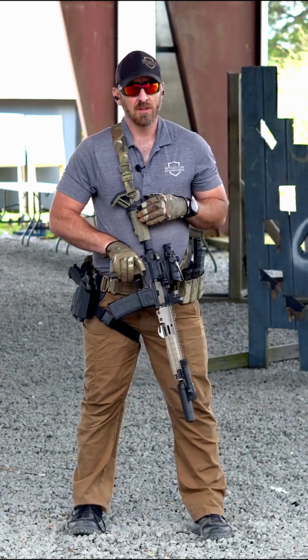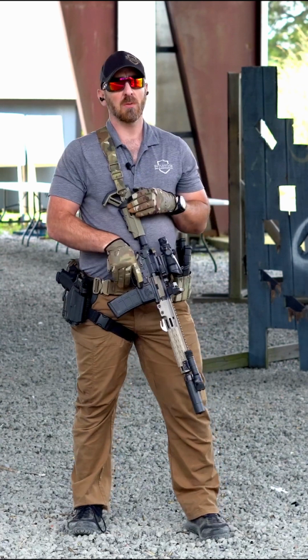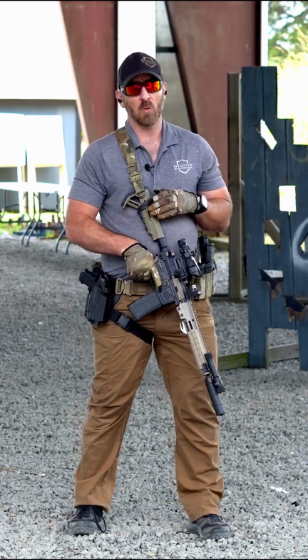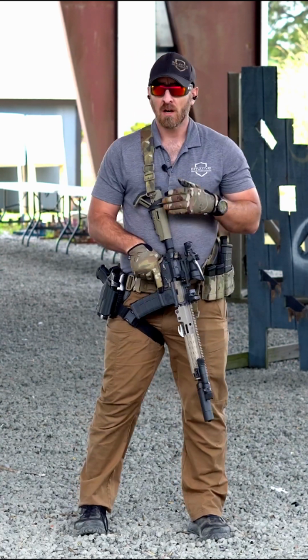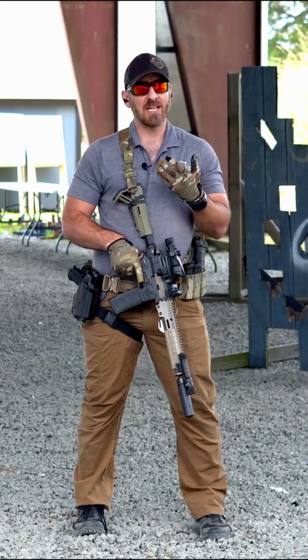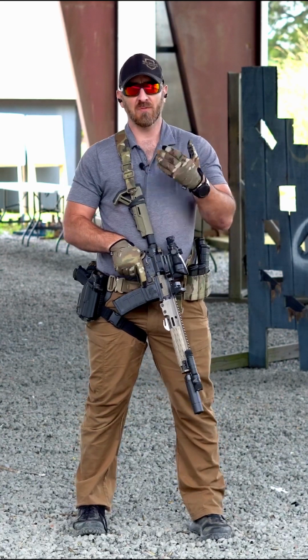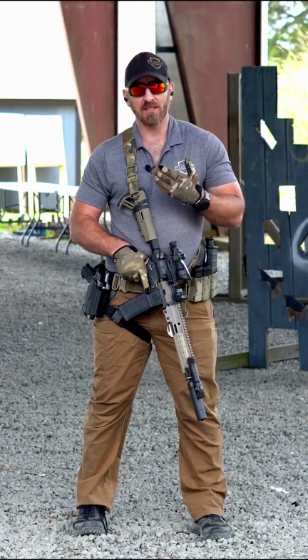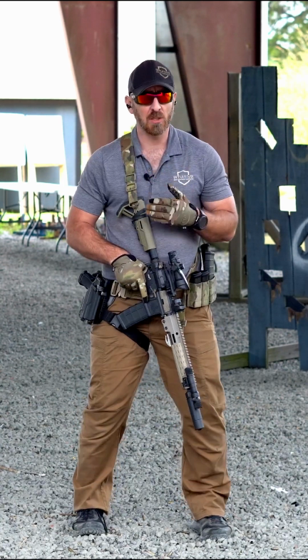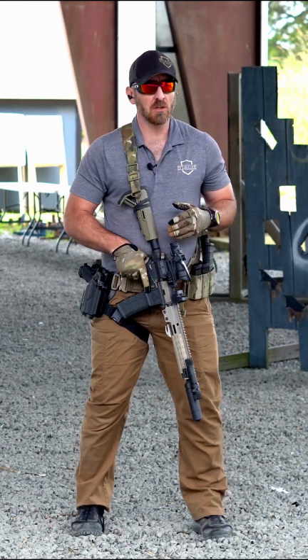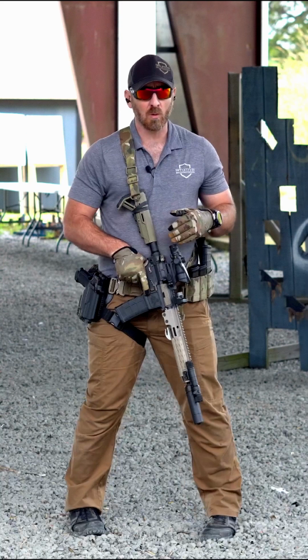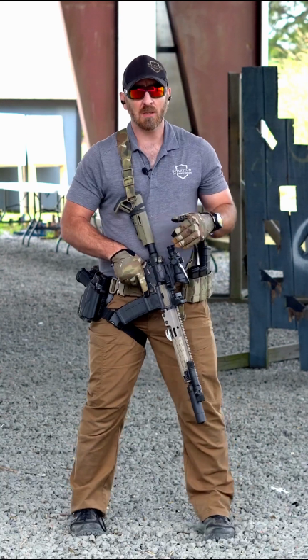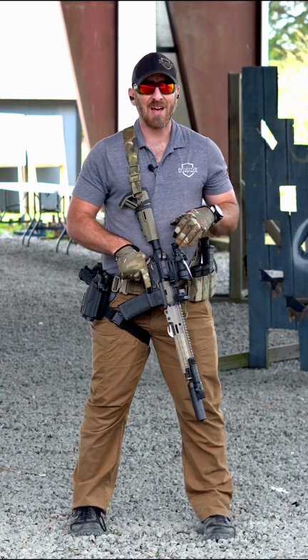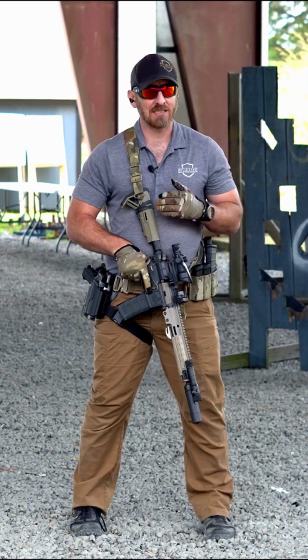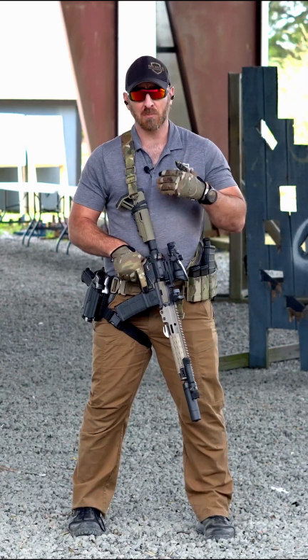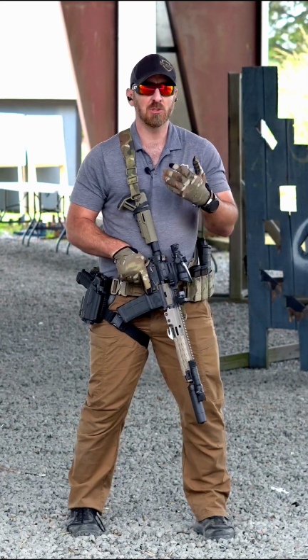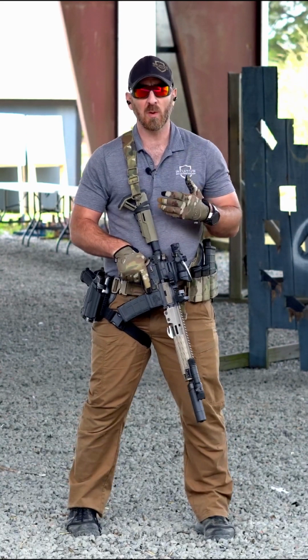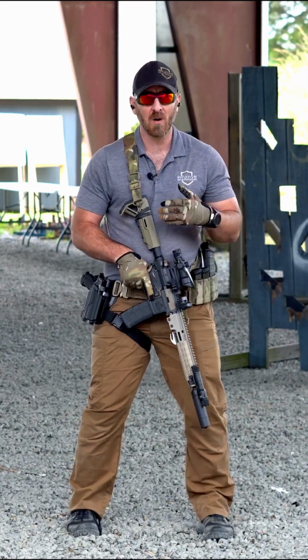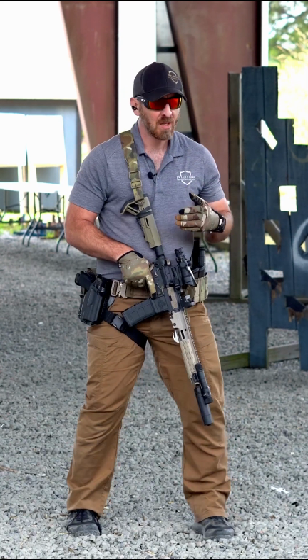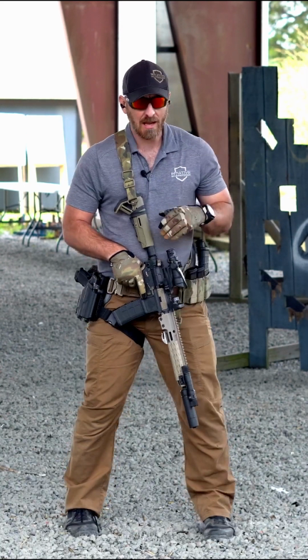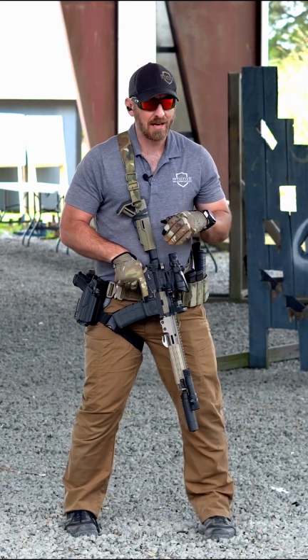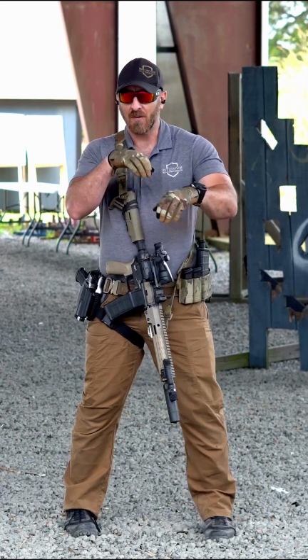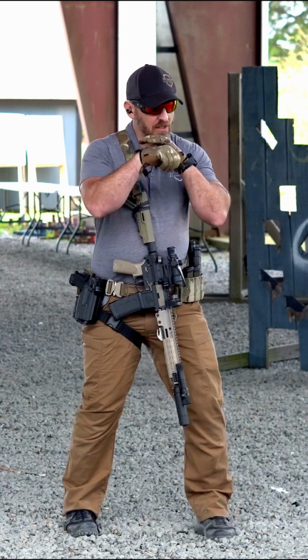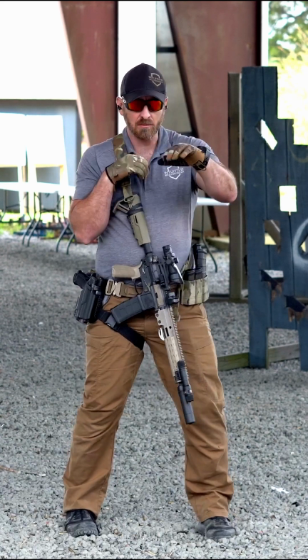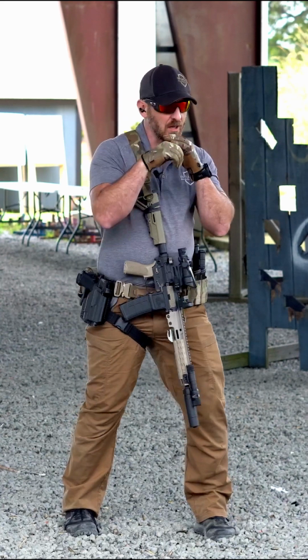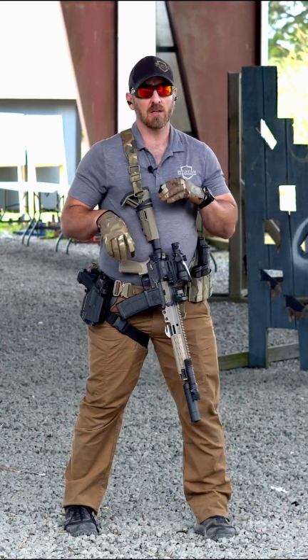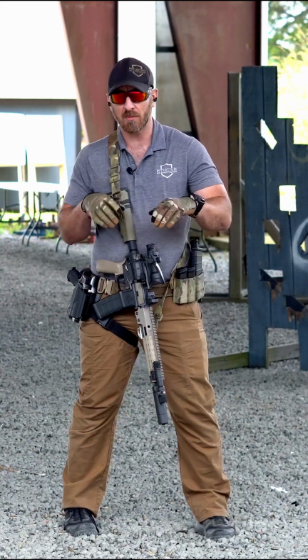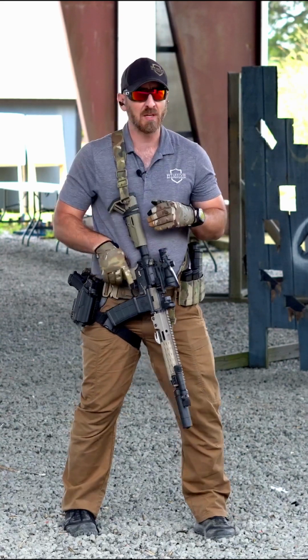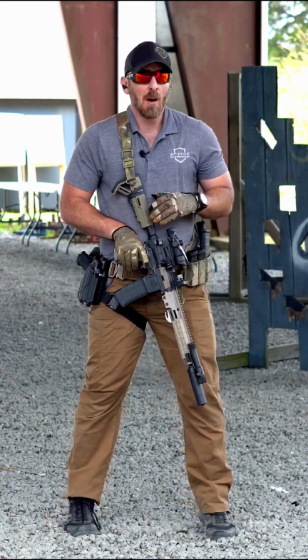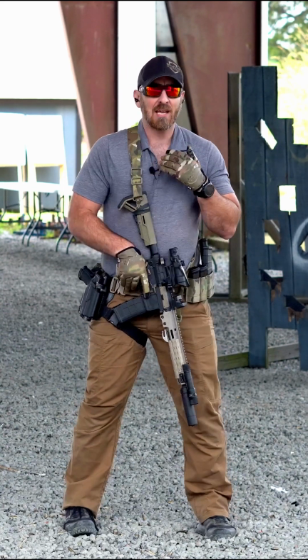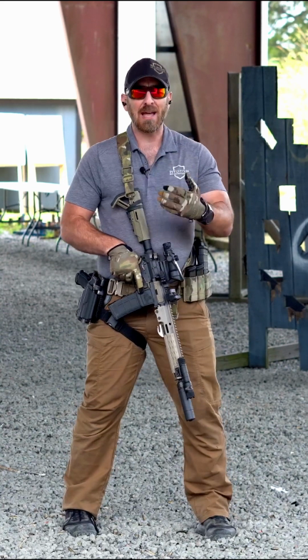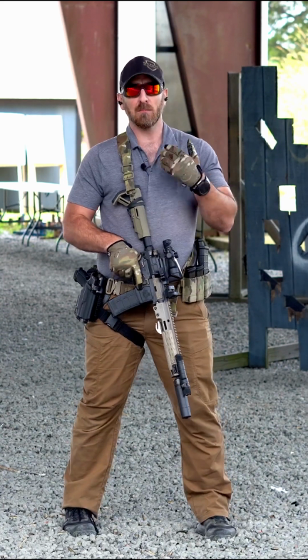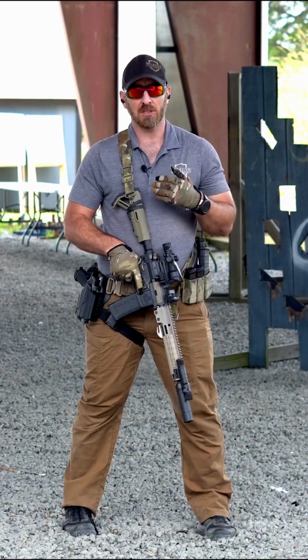In the carbine platform, our stance is fundamentally the same. We are still looking for some type of athletic stance, approximately shoulder-width apart — athletic, as if you were doing some type of striking or movement. A basic athletic position.